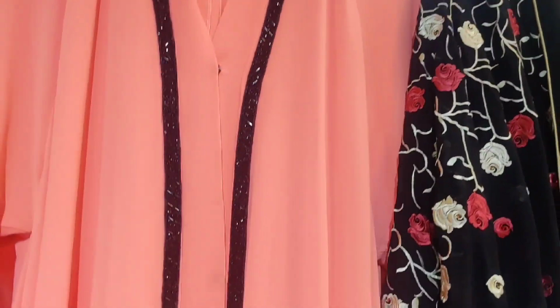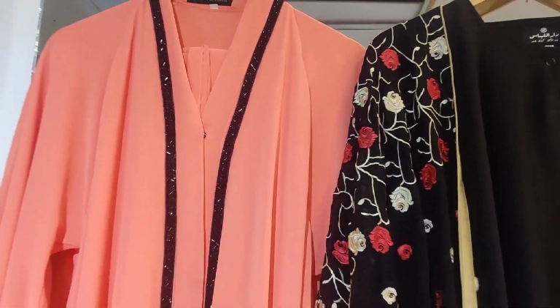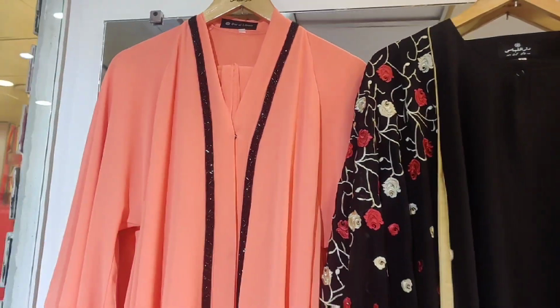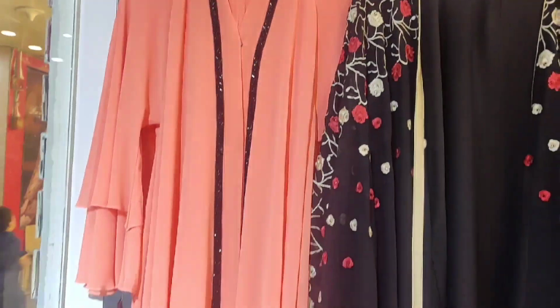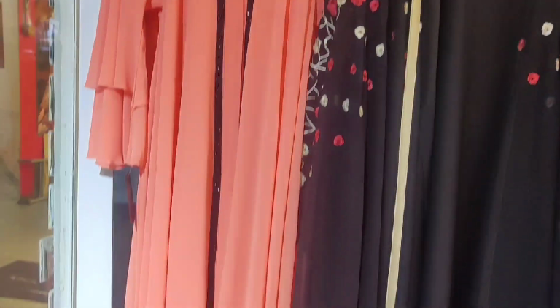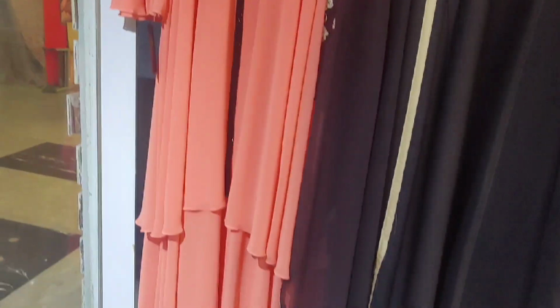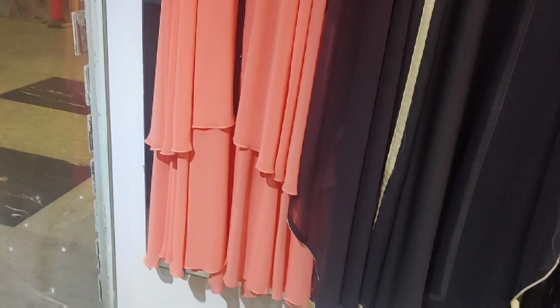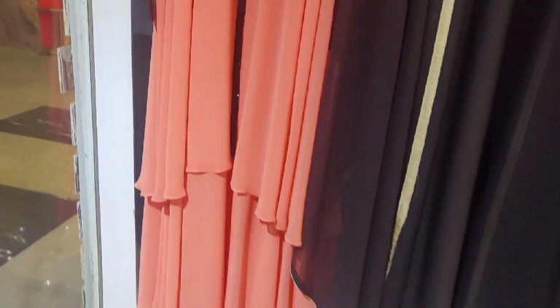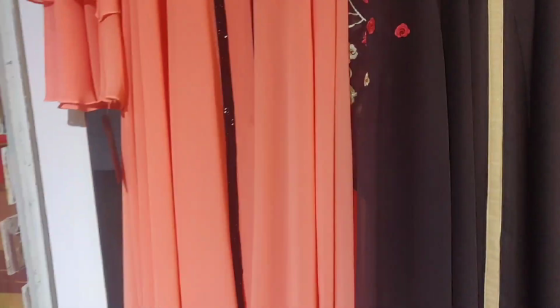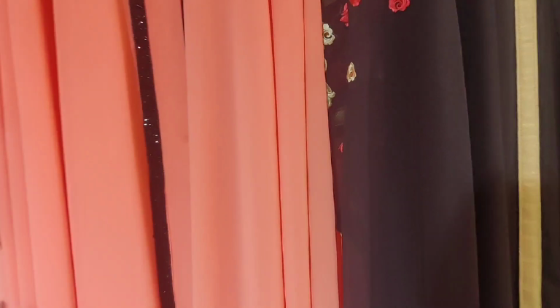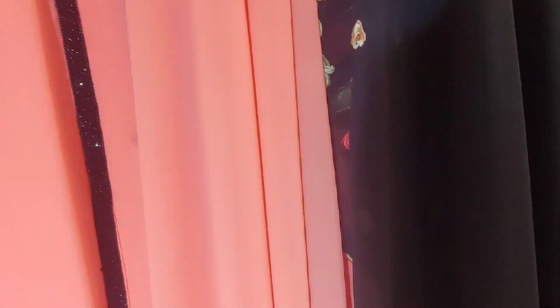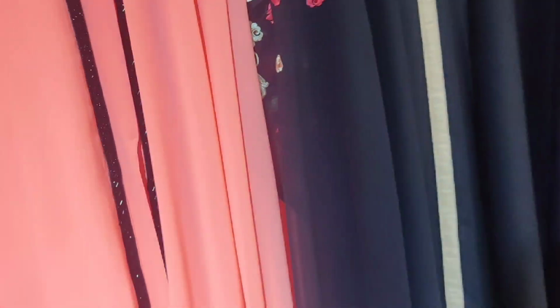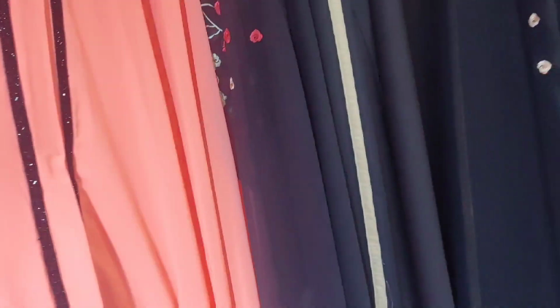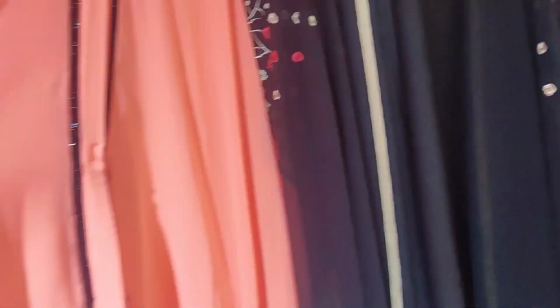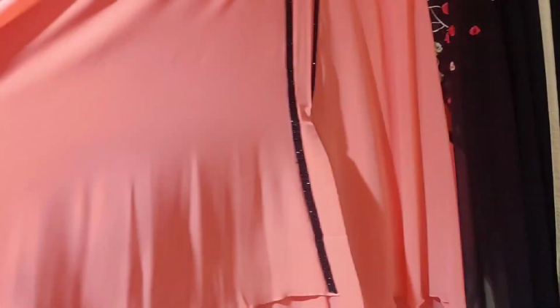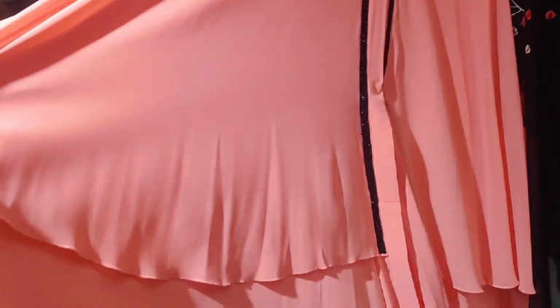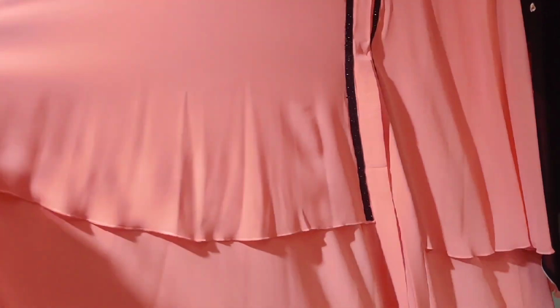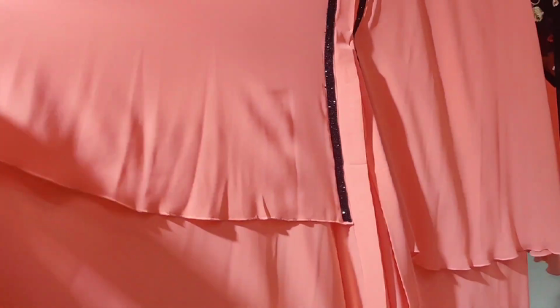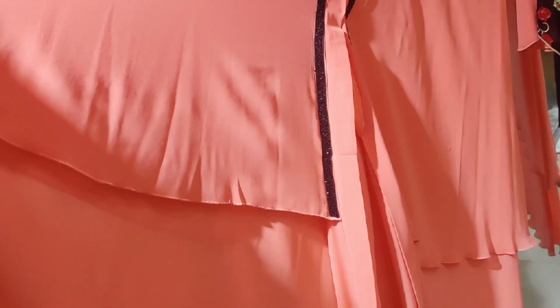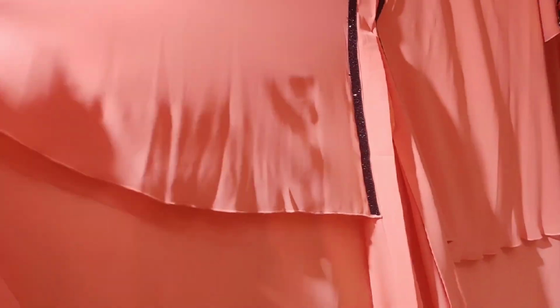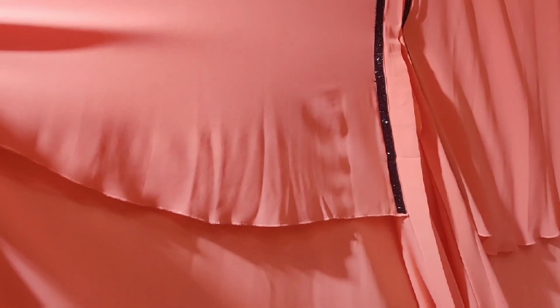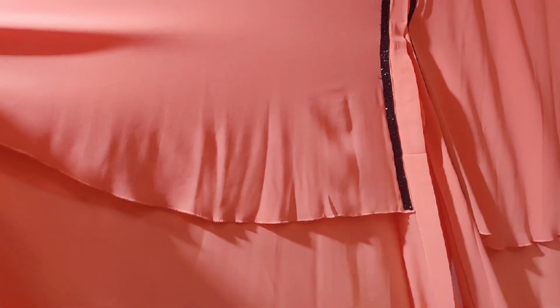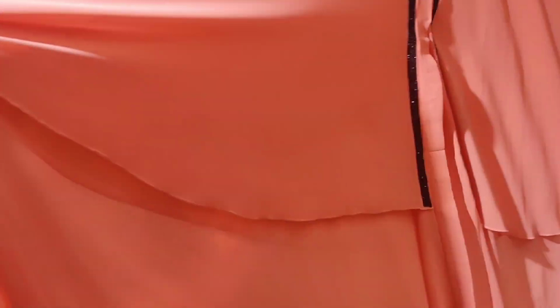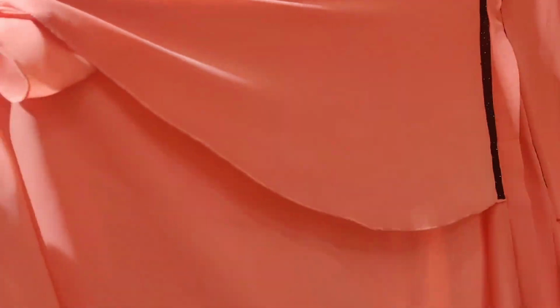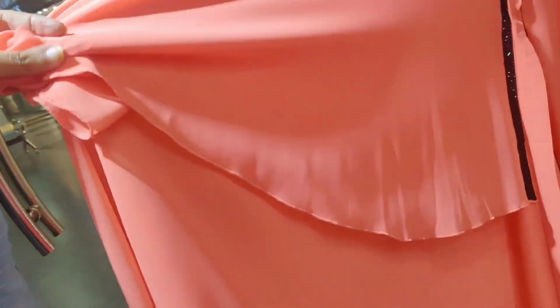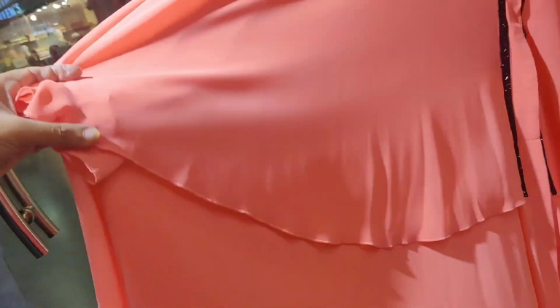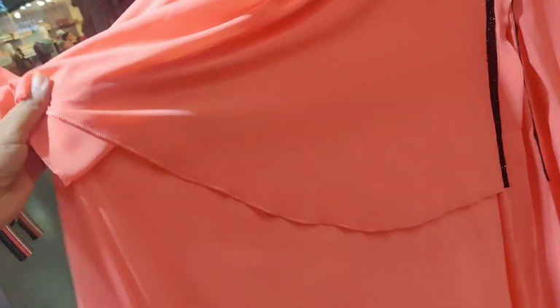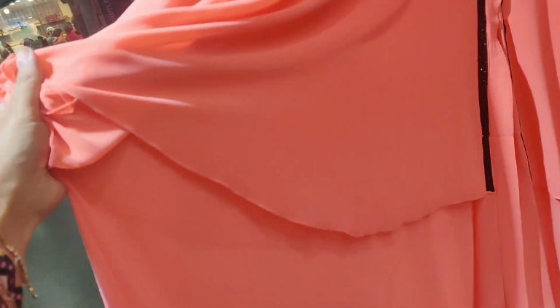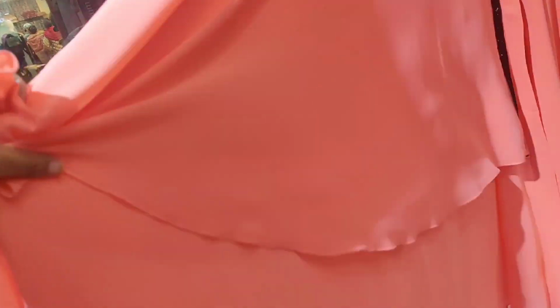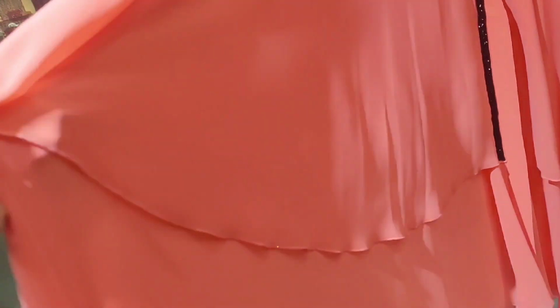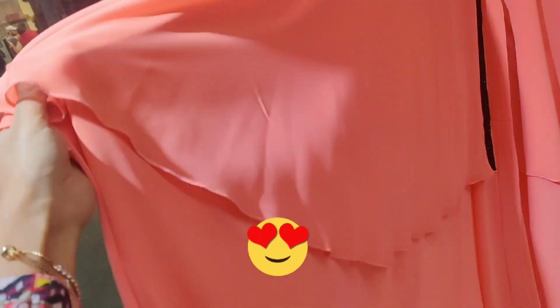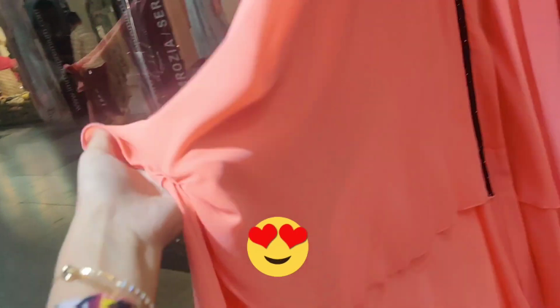This is an abaya in peach color. This is so gorgeous. This is the first layer of fabric. It is very soft.